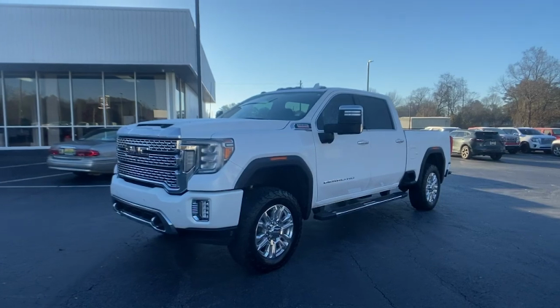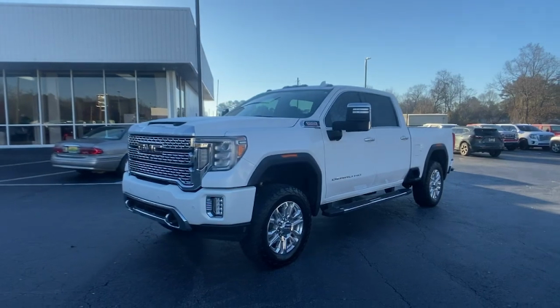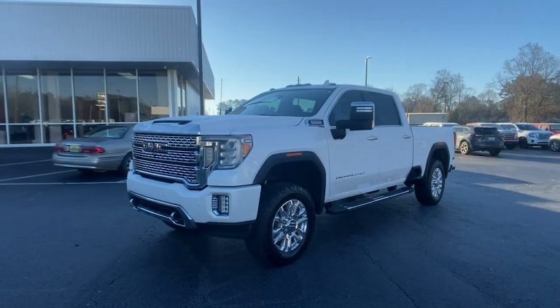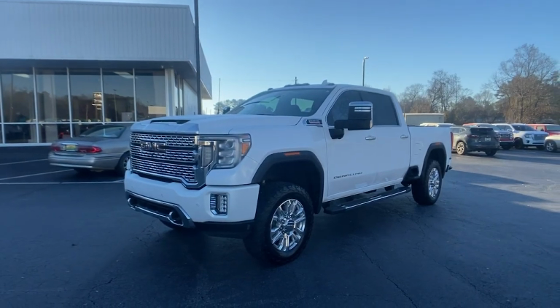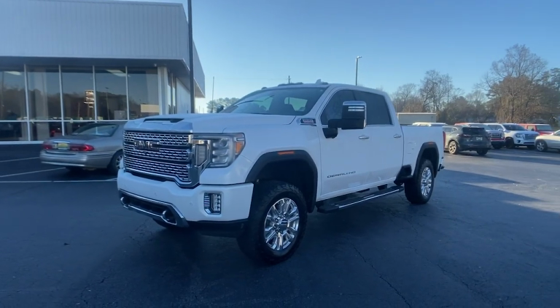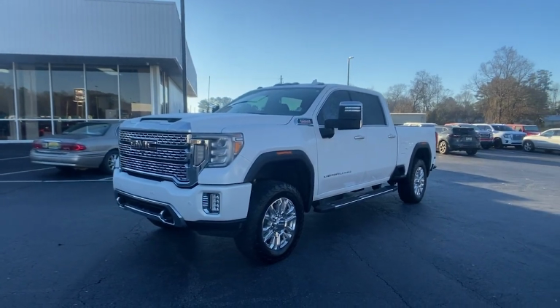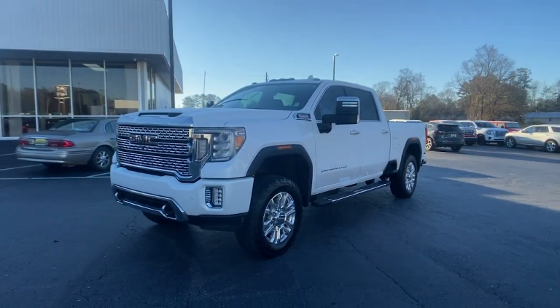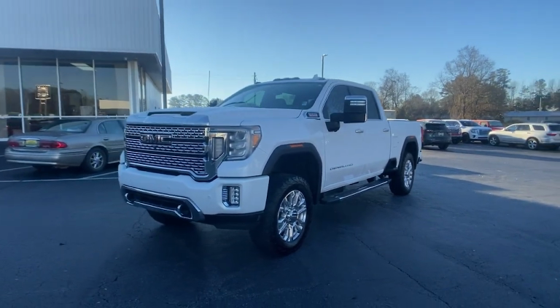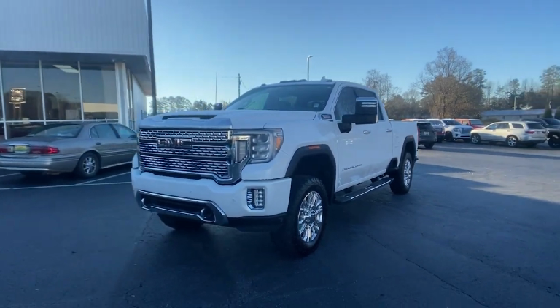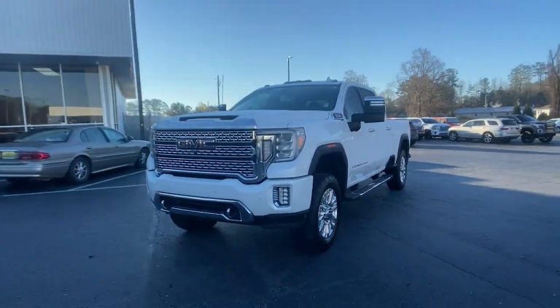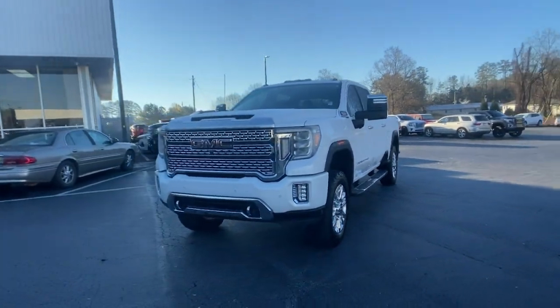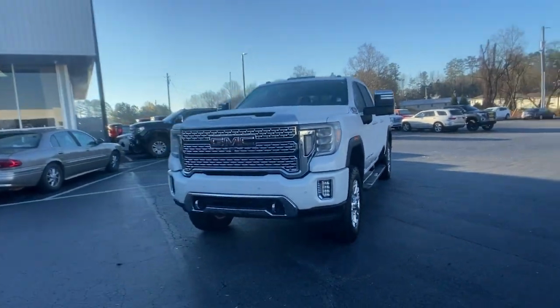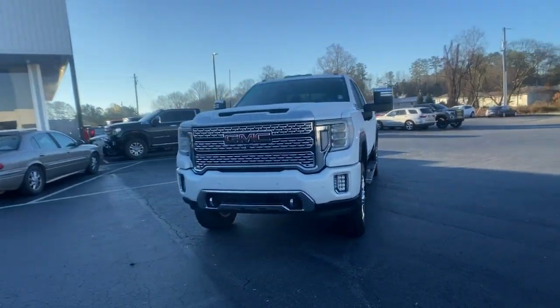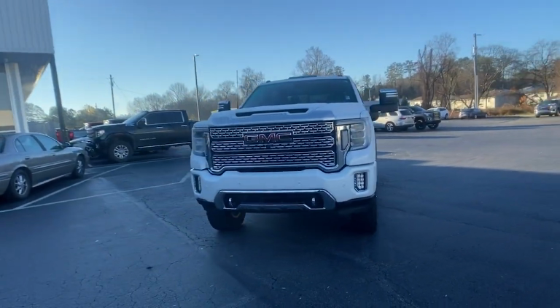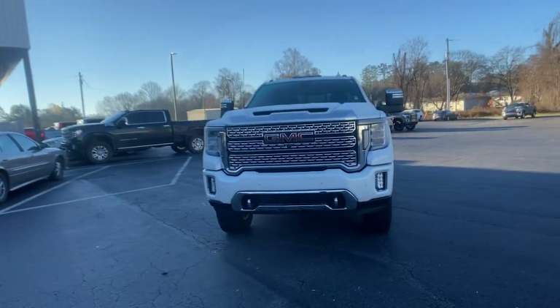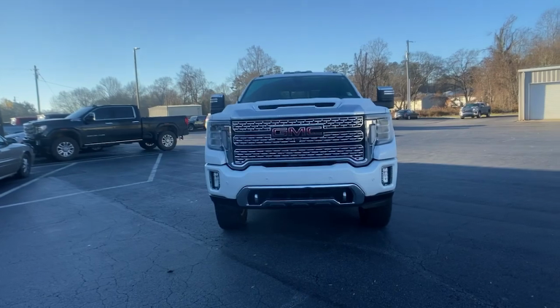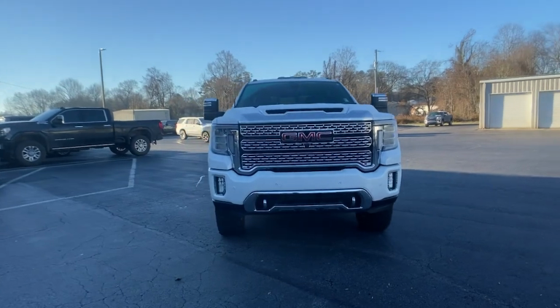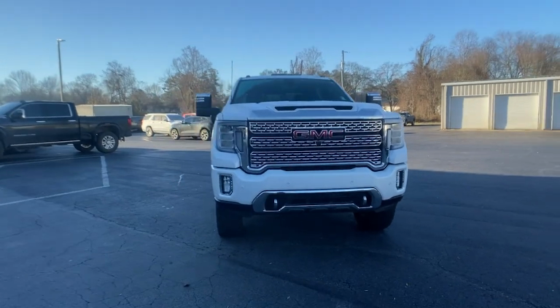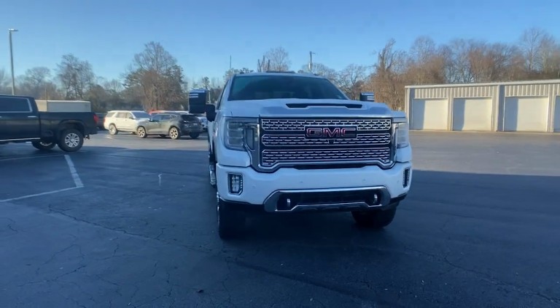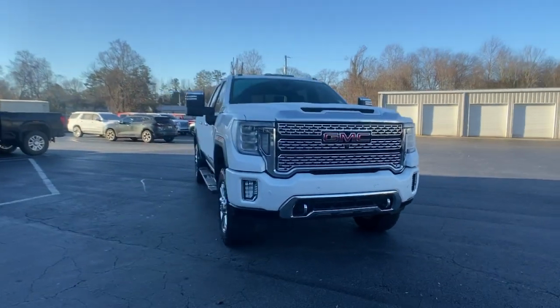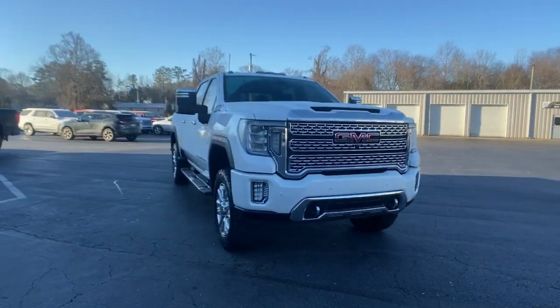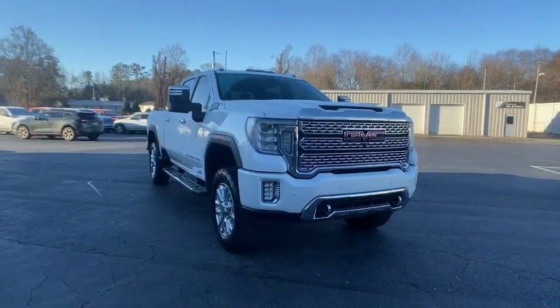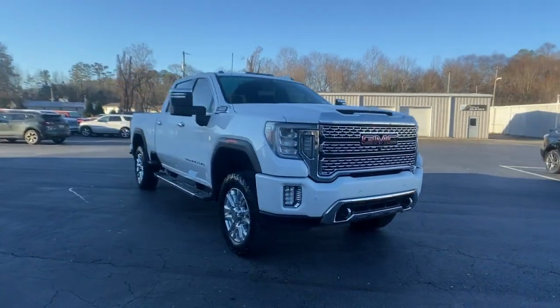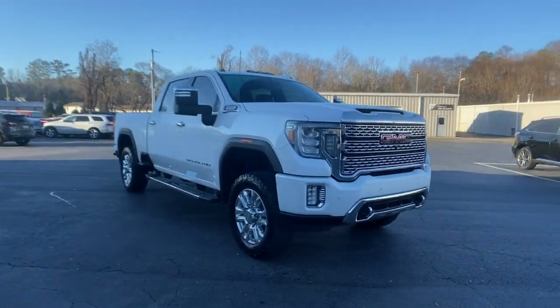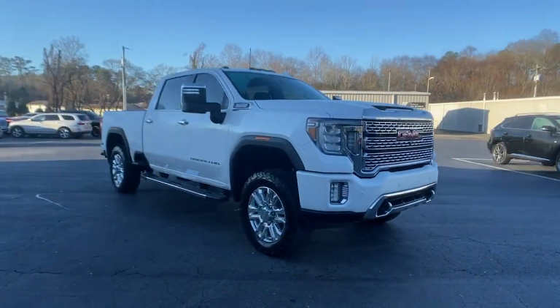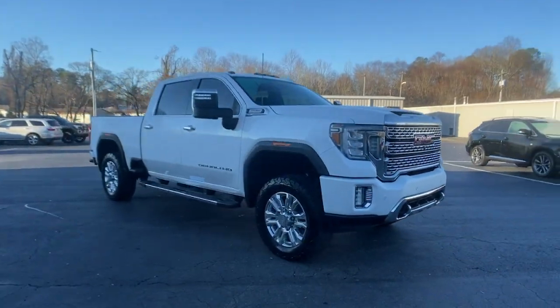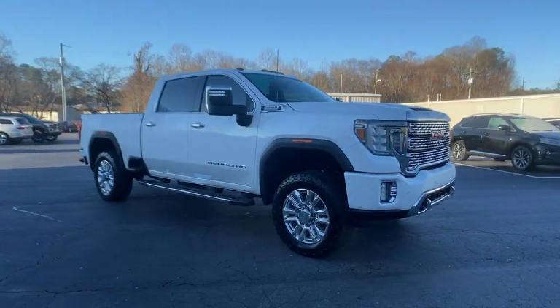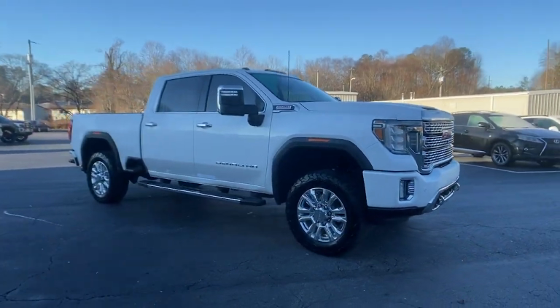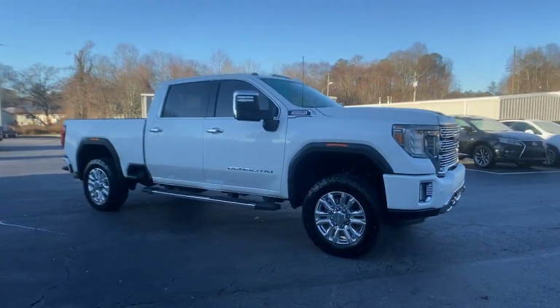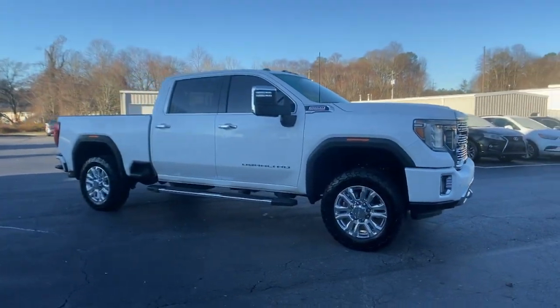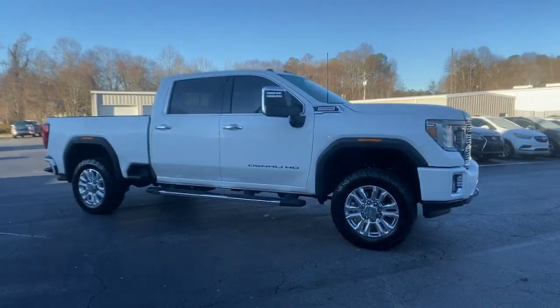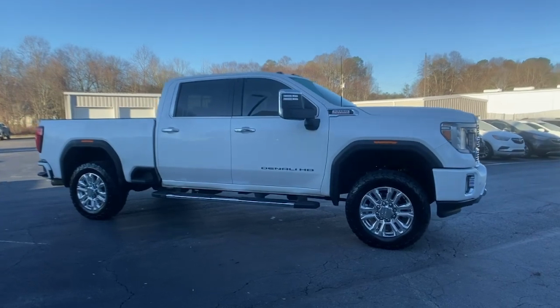Looking for your dream car? It could be the 2020 GMC Sierra. With less than 30,000 miles on the odometer, this vehicle stands out from the rest.